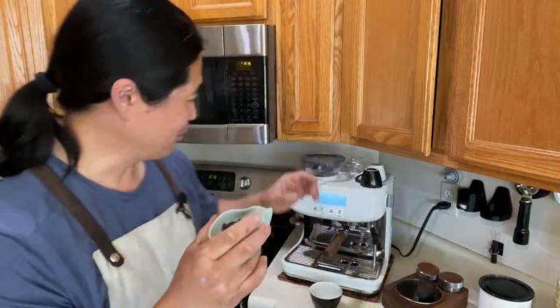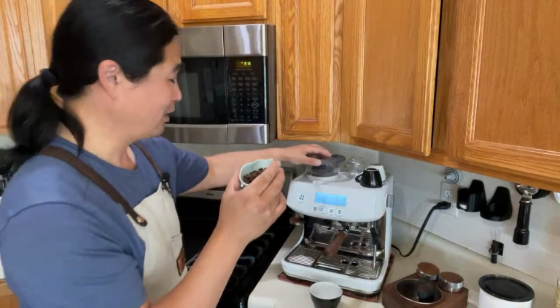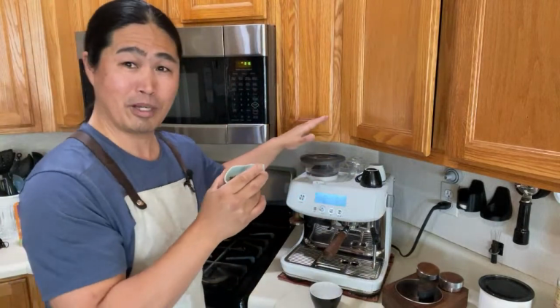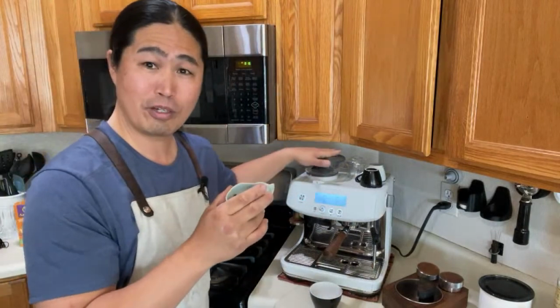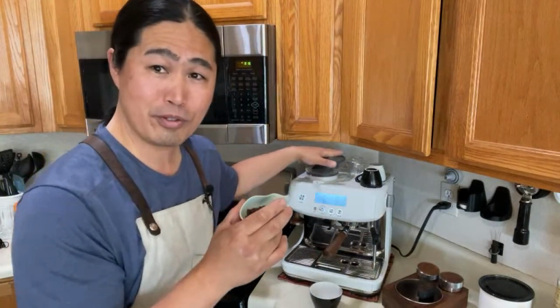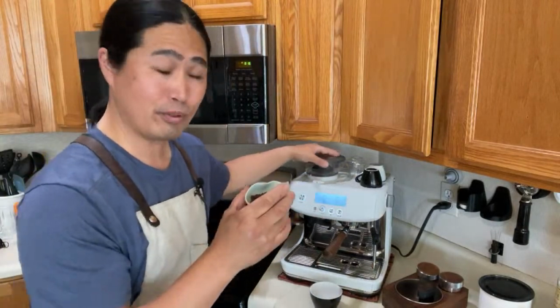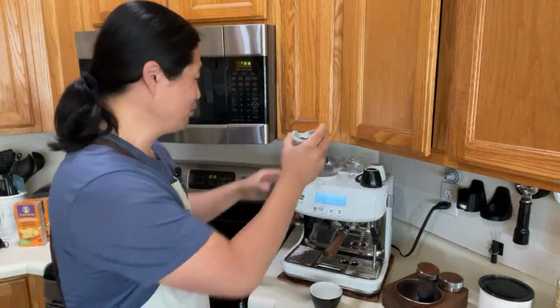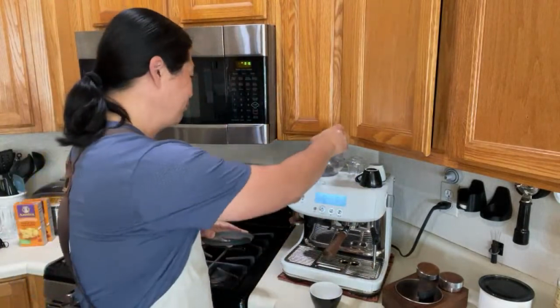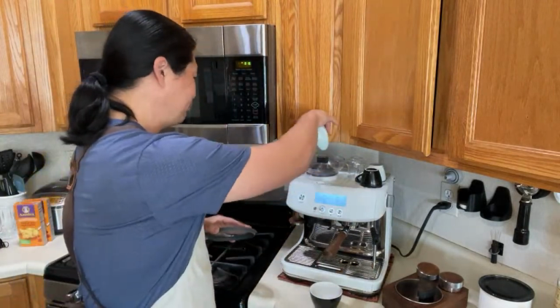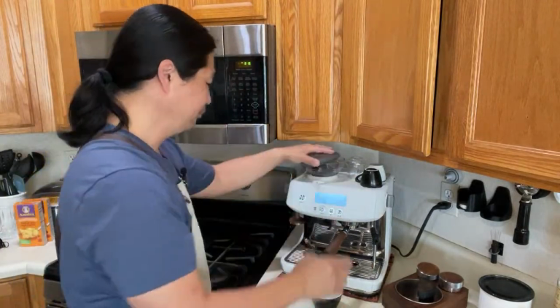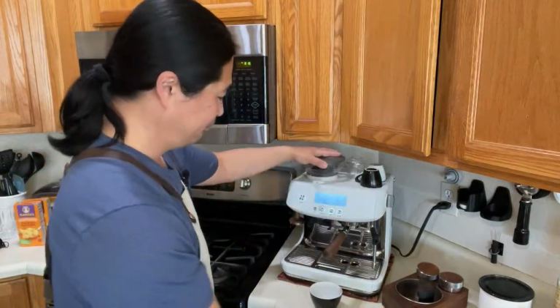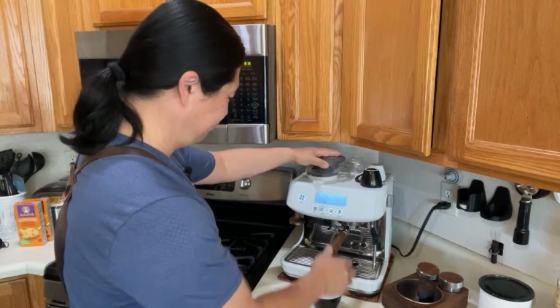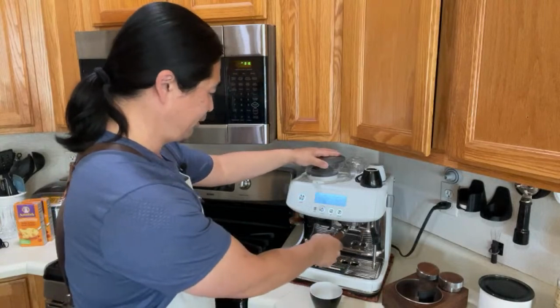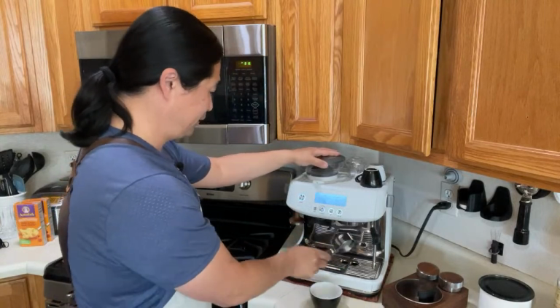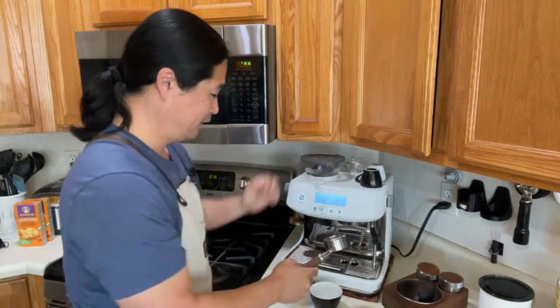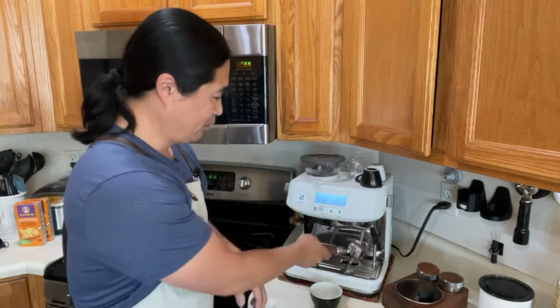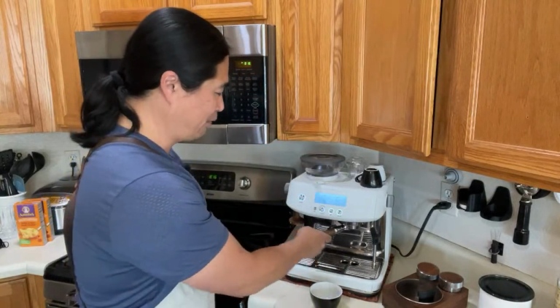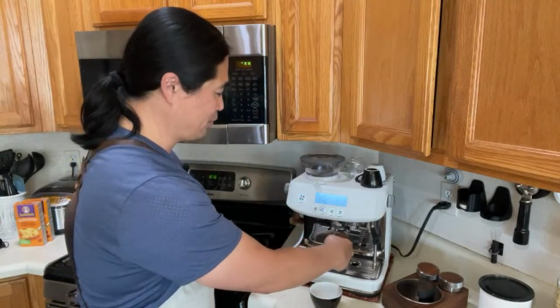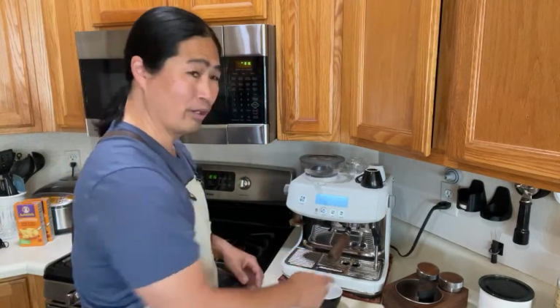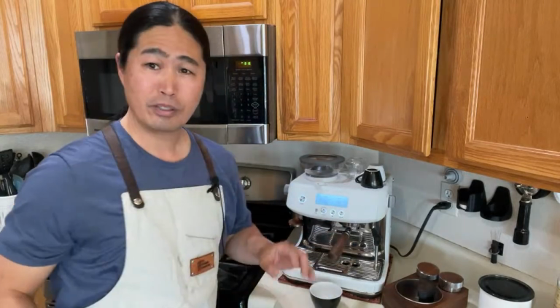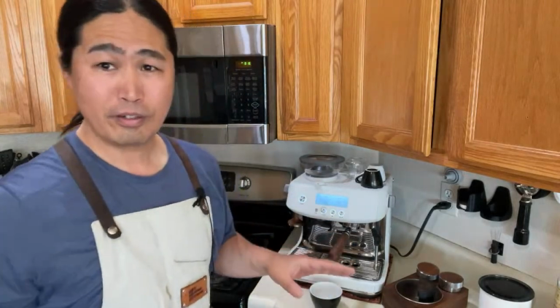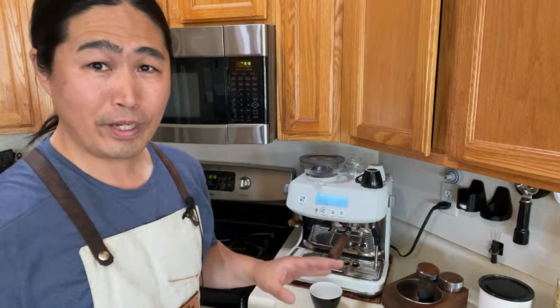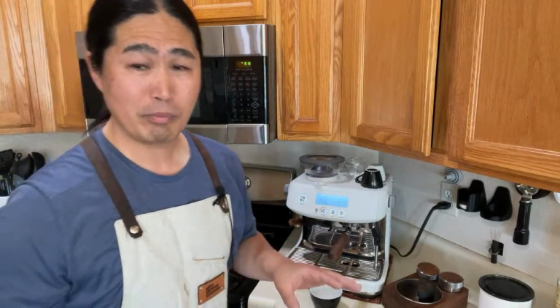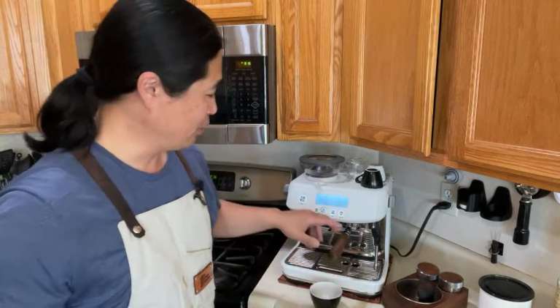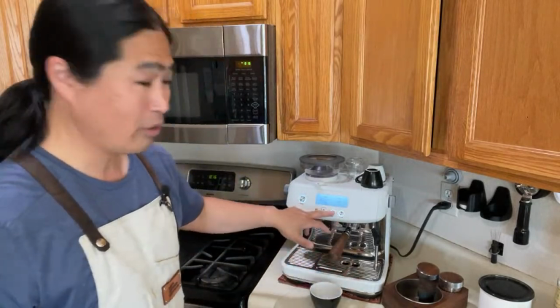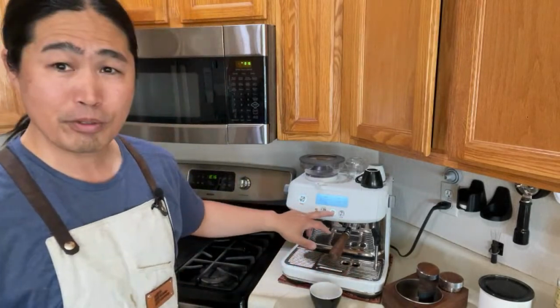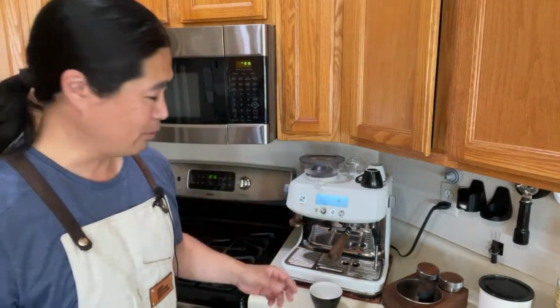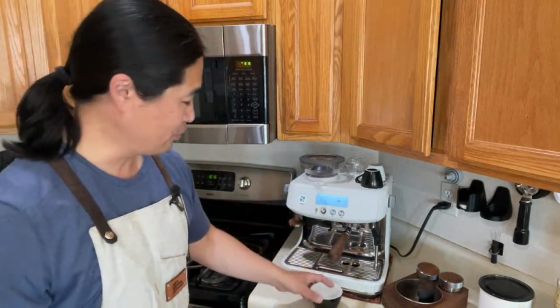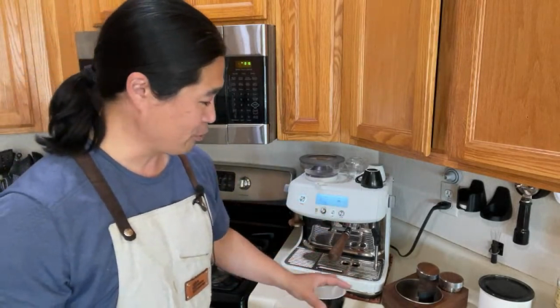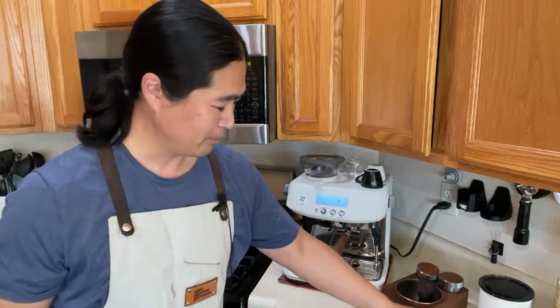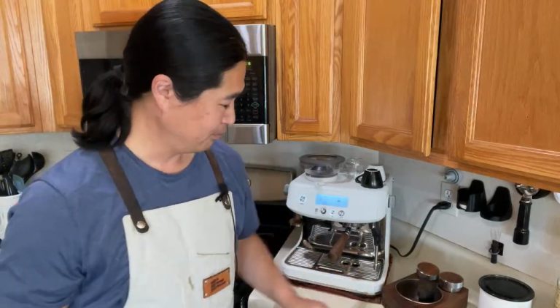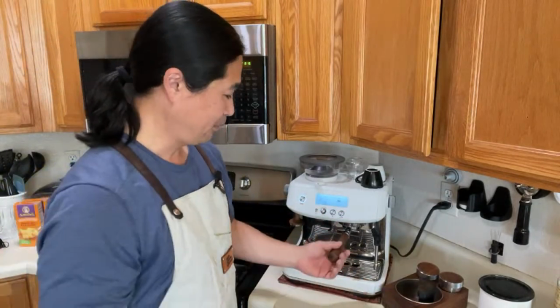I'm using the Breville Barista Pro this morning. Whatever machine you're using, just warm up the machine with a couple of dummy shots — just do the dummy shots.